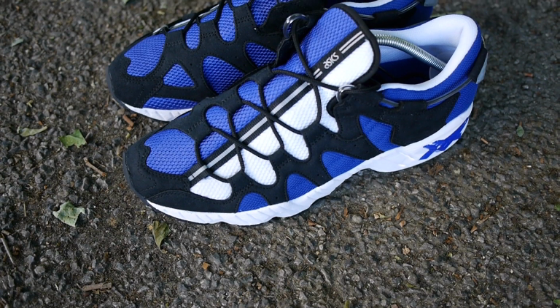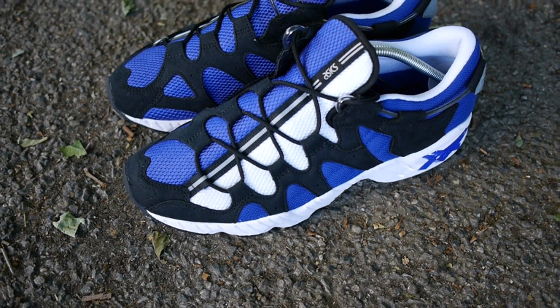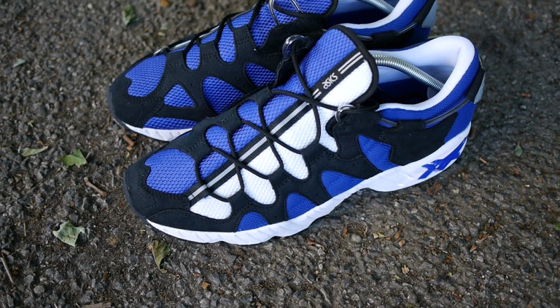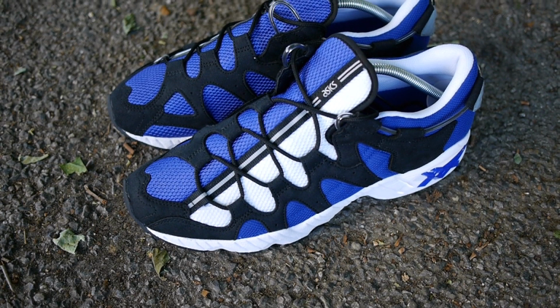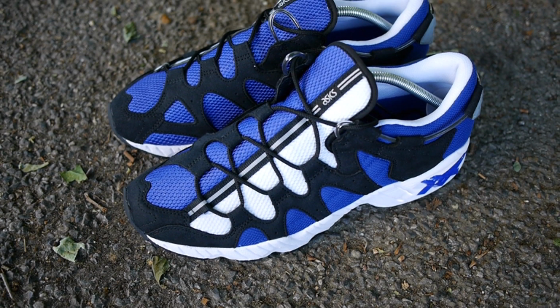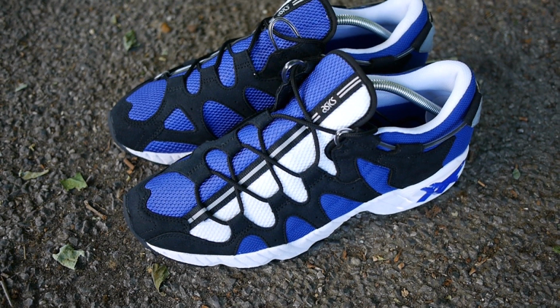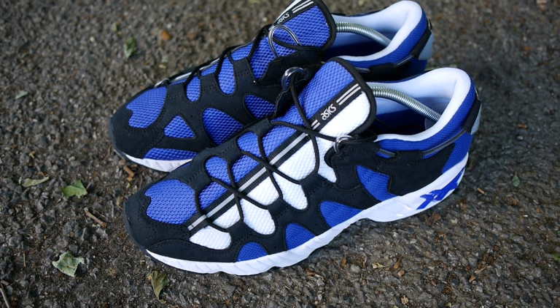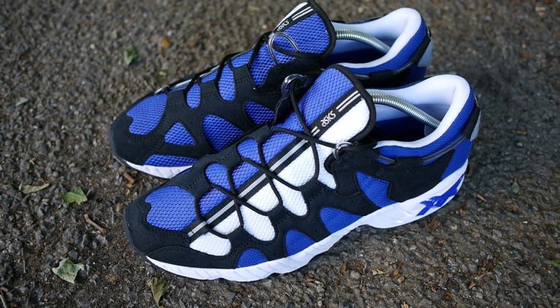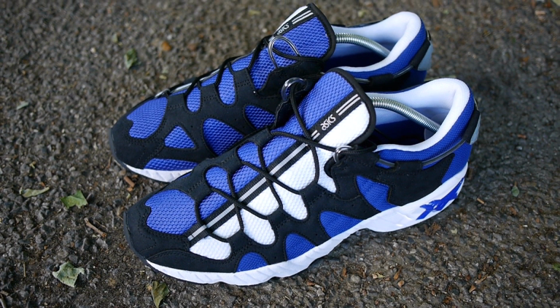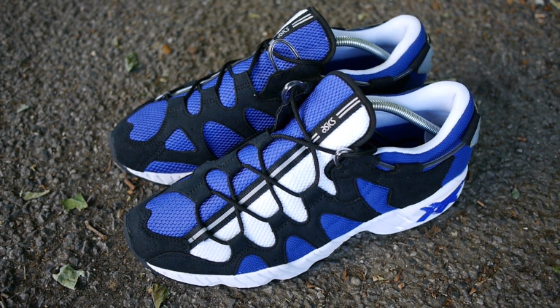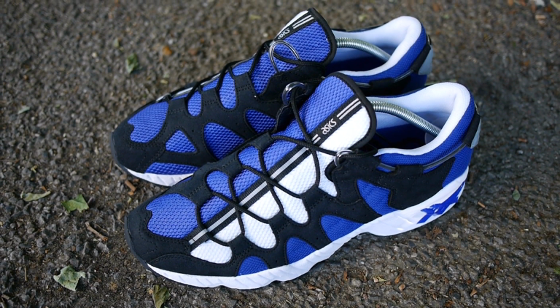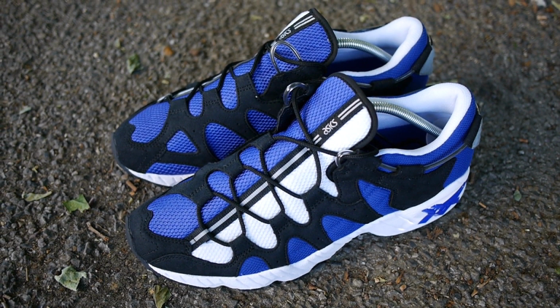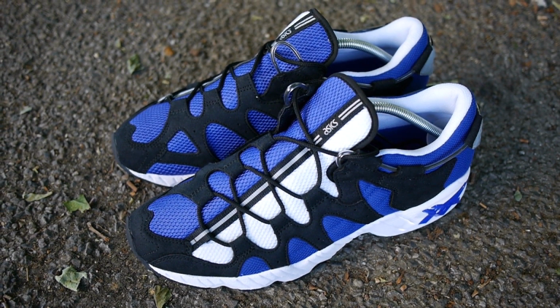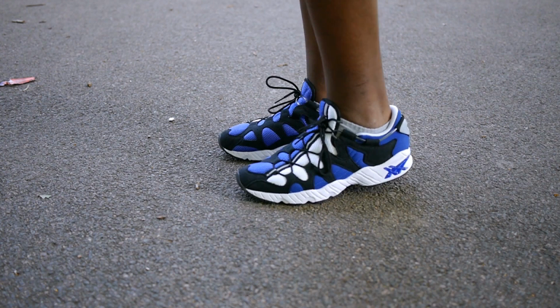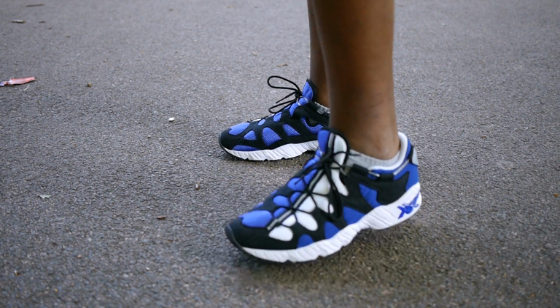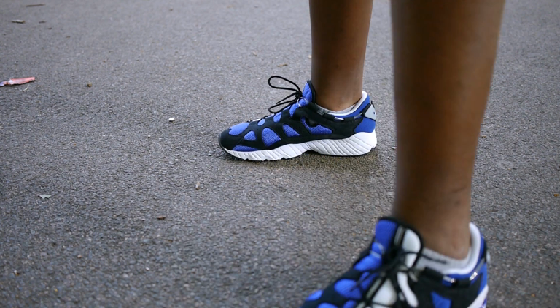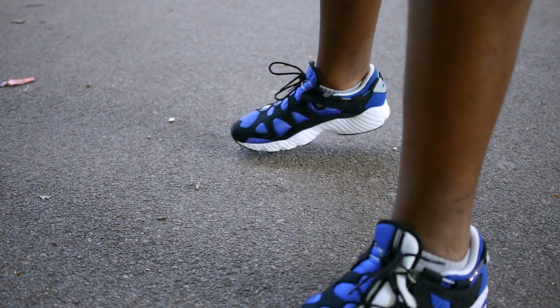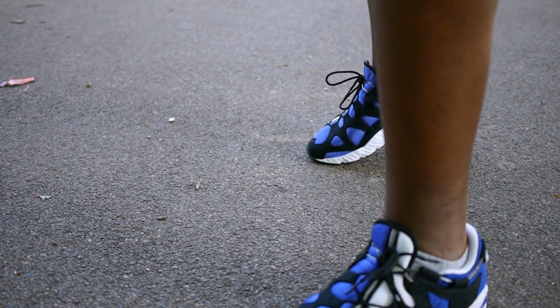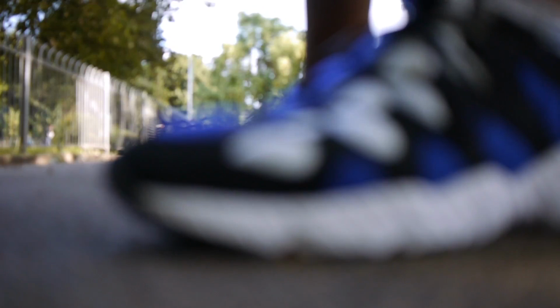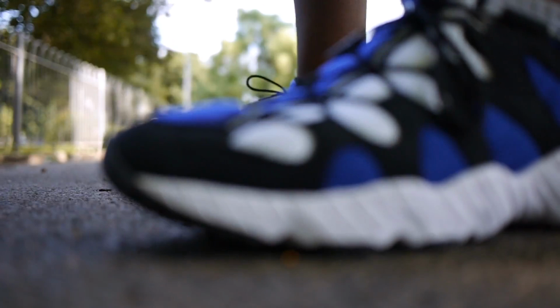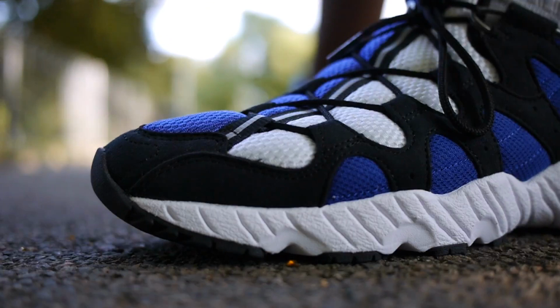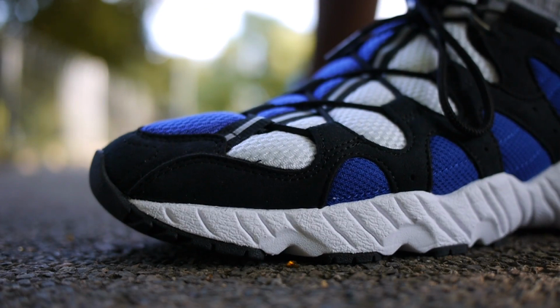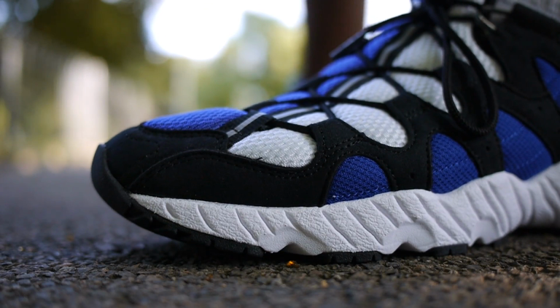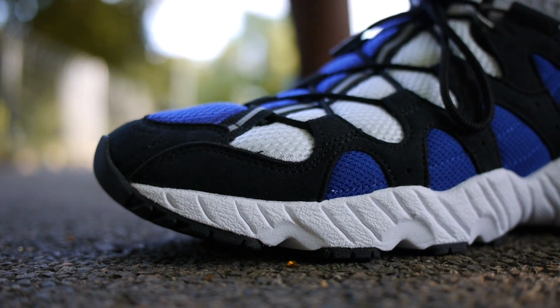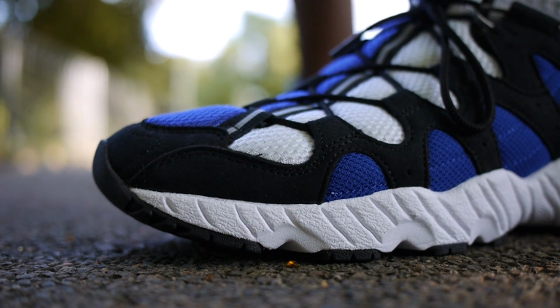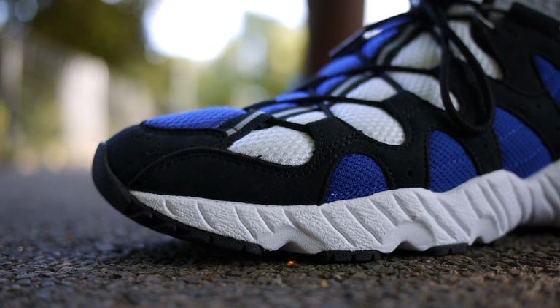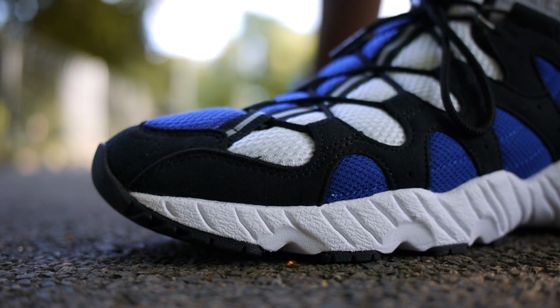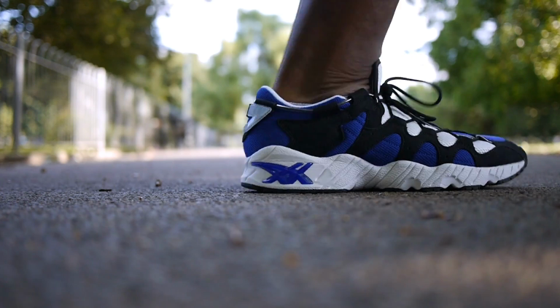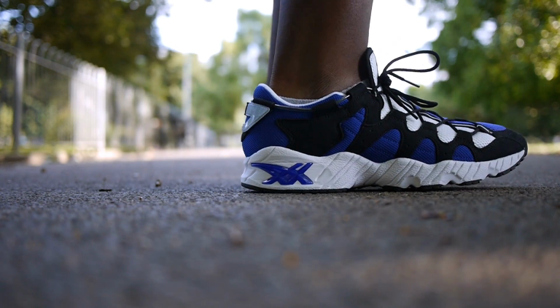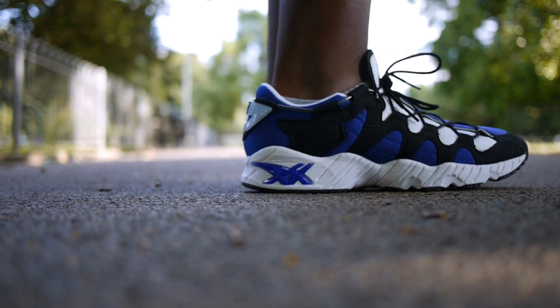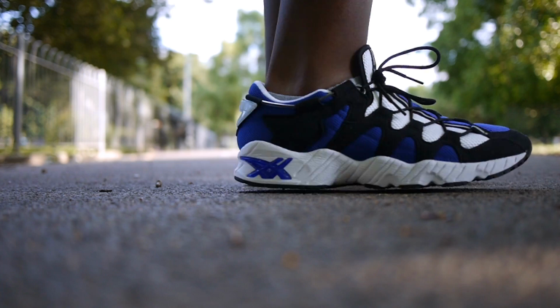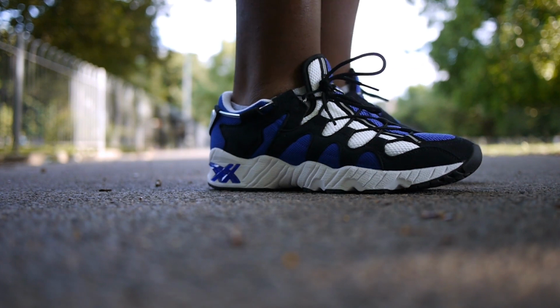I've been really excited about picking these up since I heard about them releasing in January. One of the benefits of when people sleep on great shoes is that you can sweep them up for so cheap — I paid only £60. They fit true to size and I like the fact that they are nice and wide.